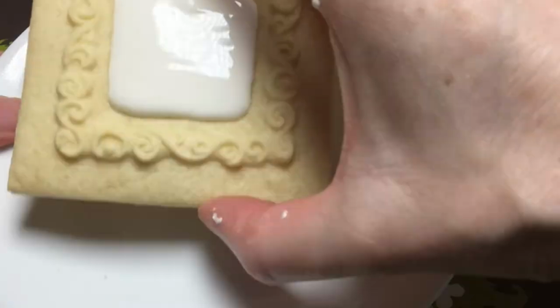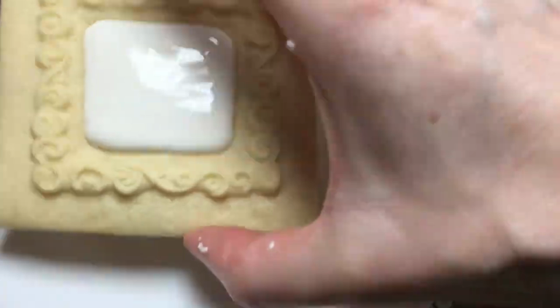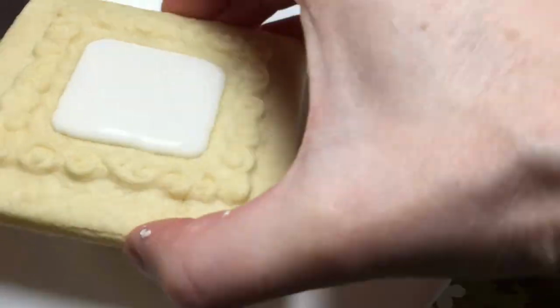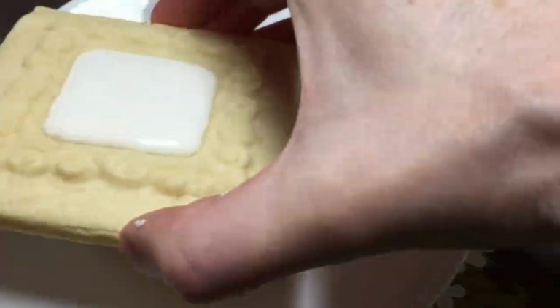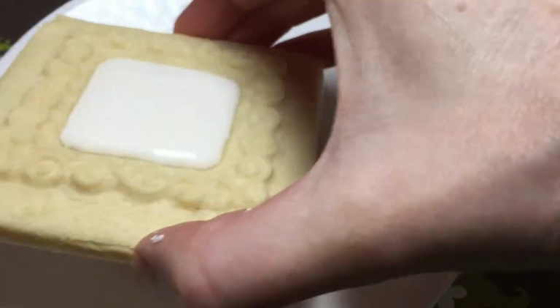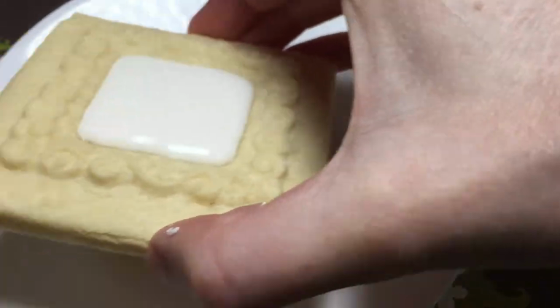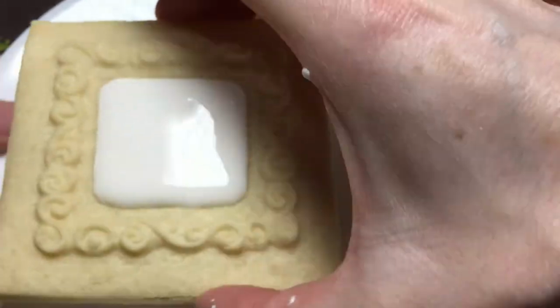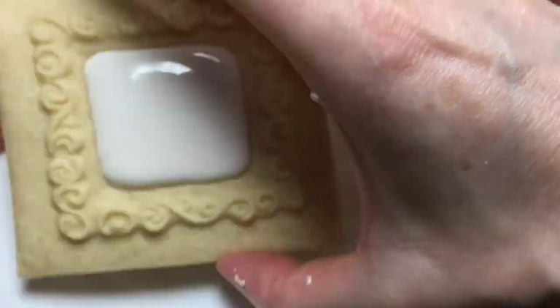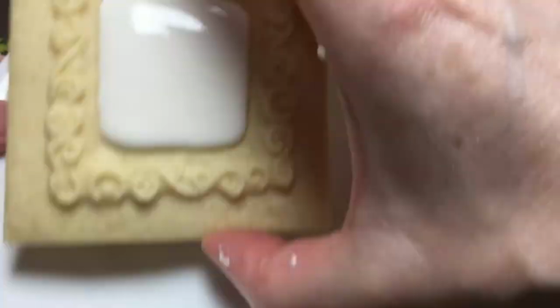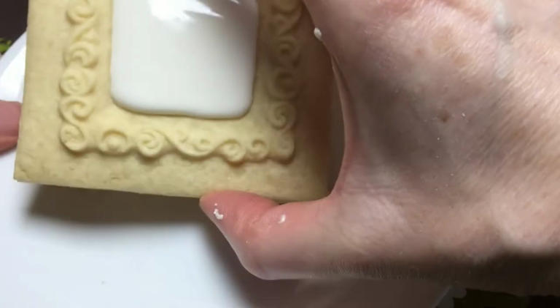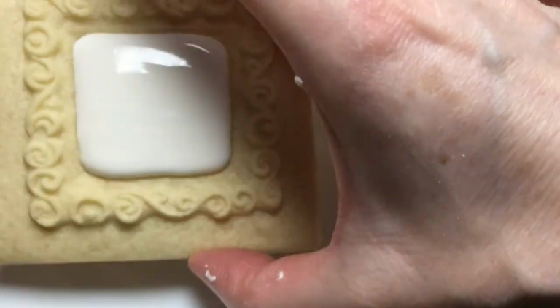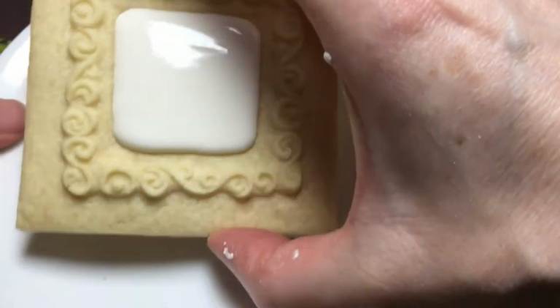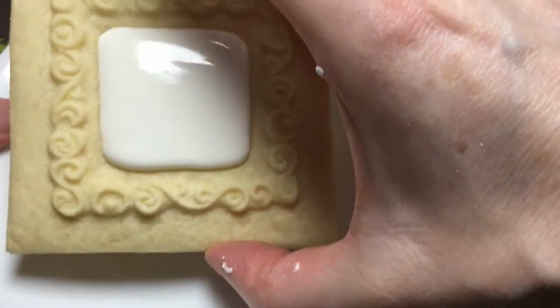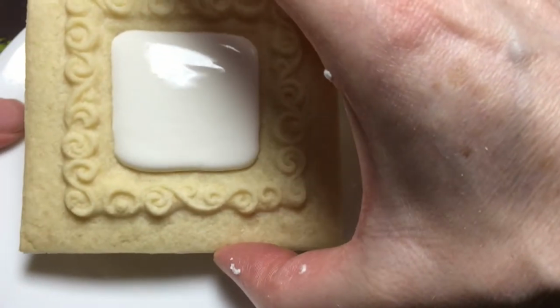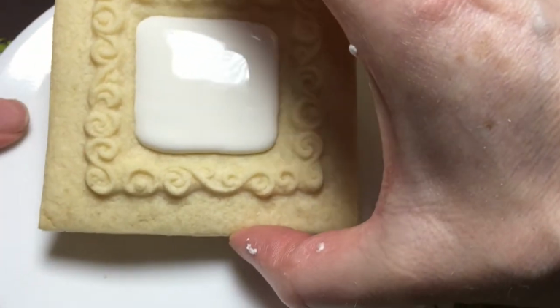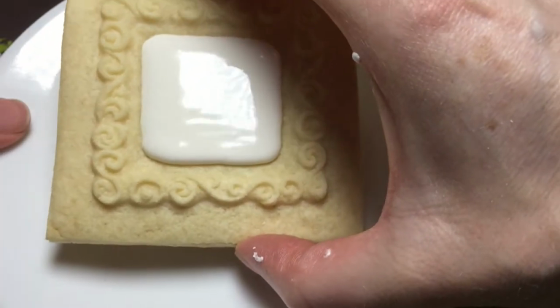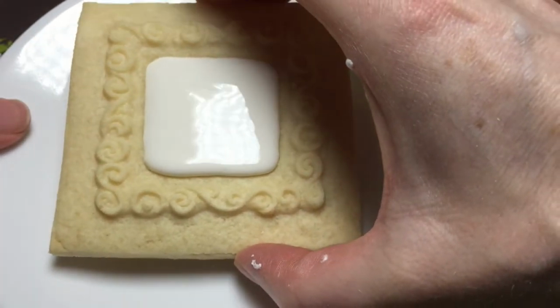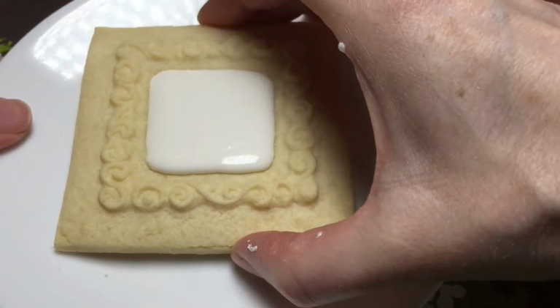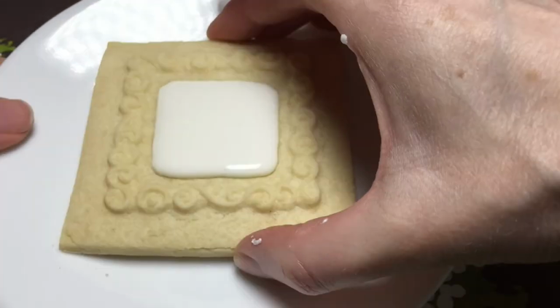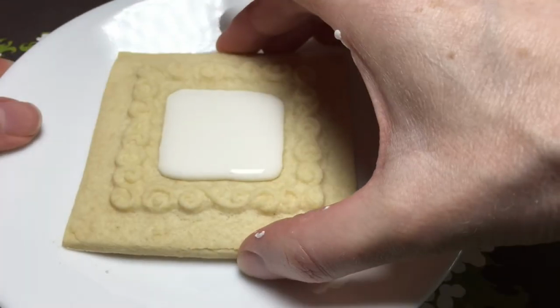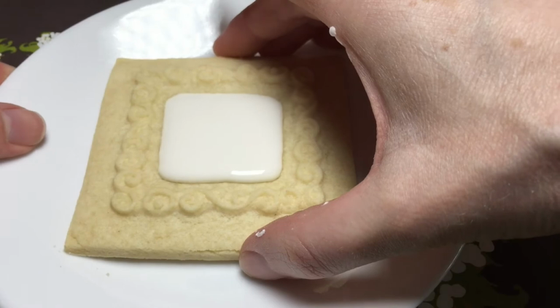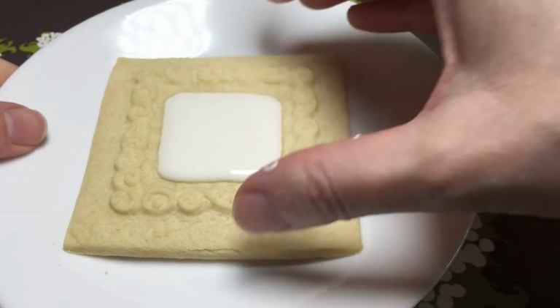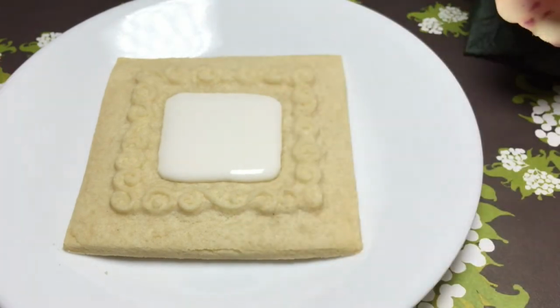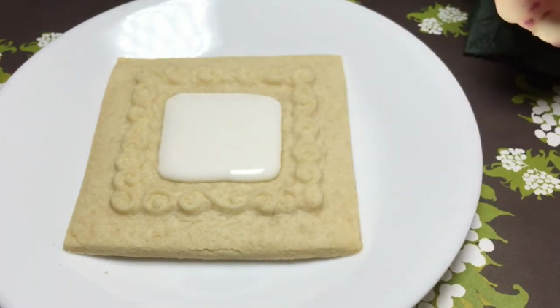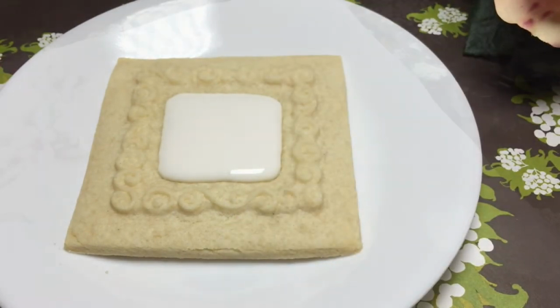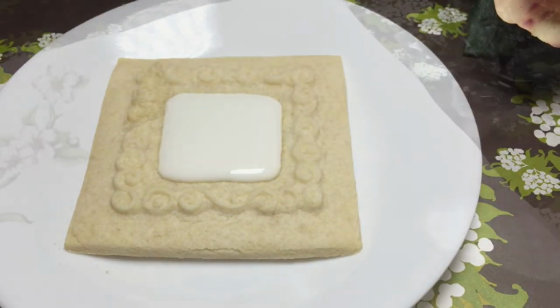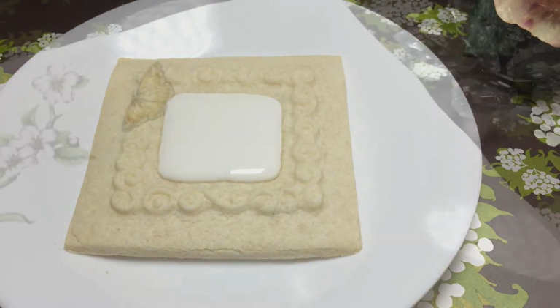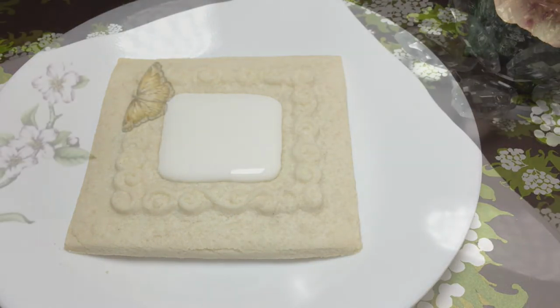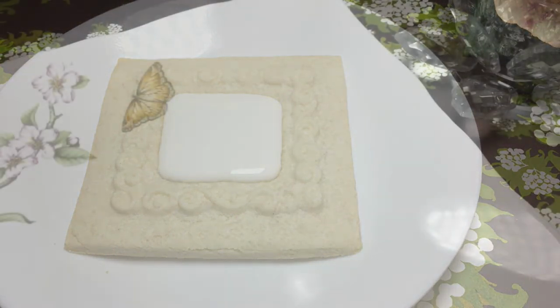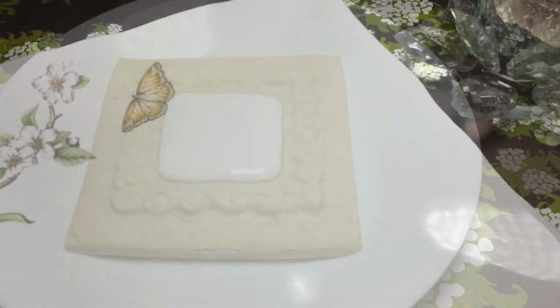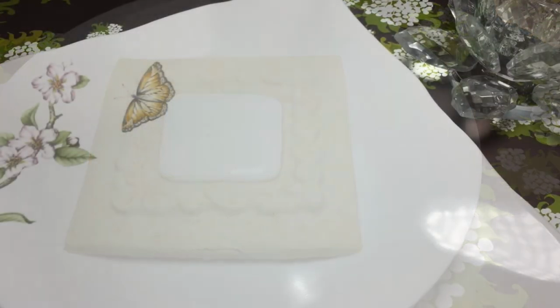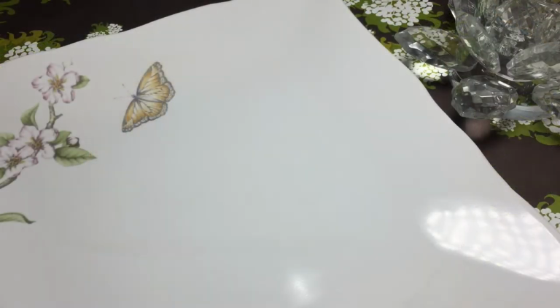Give it a little shake, and let it set and rest for 24 hours to harden completely before you go ahead and do some painting.